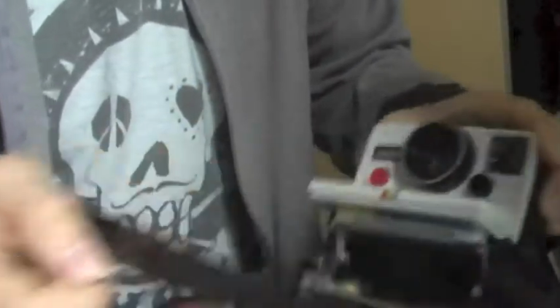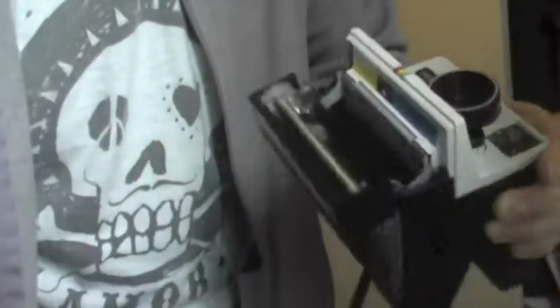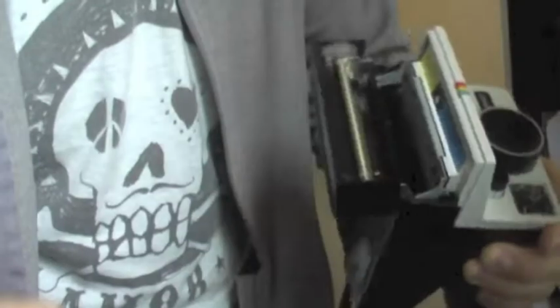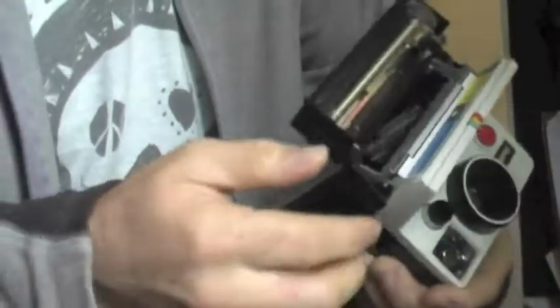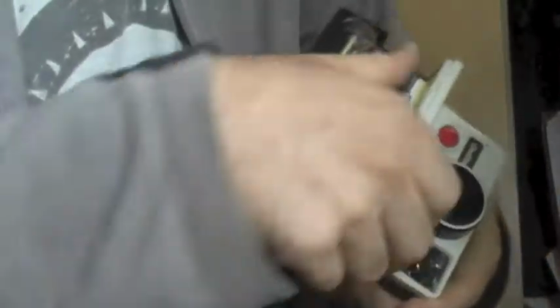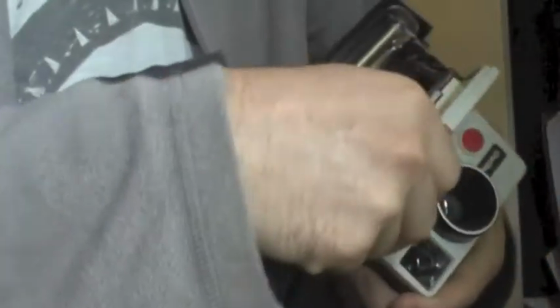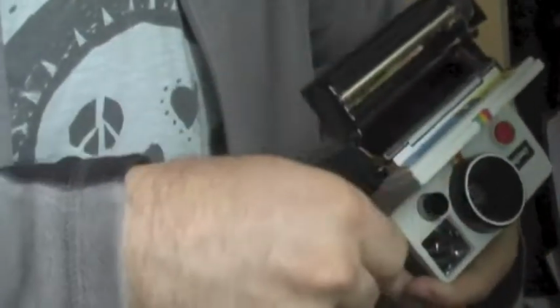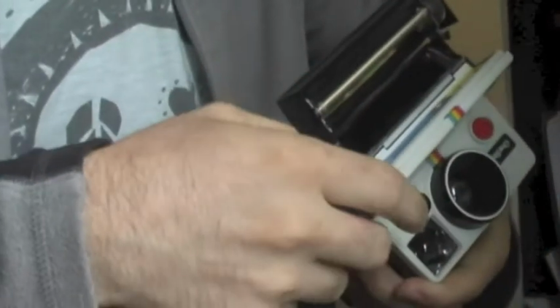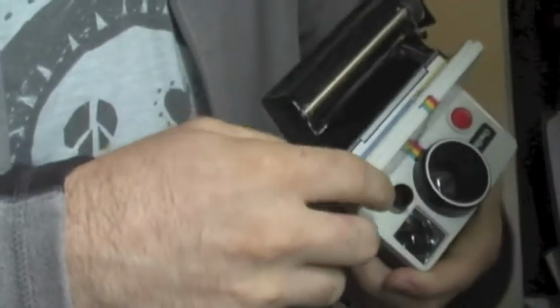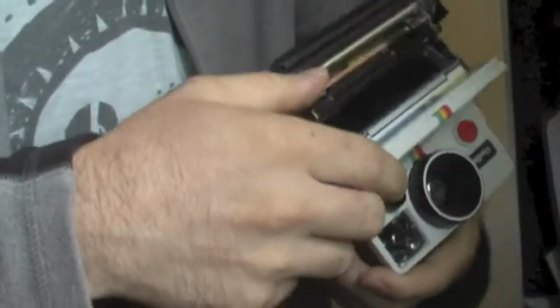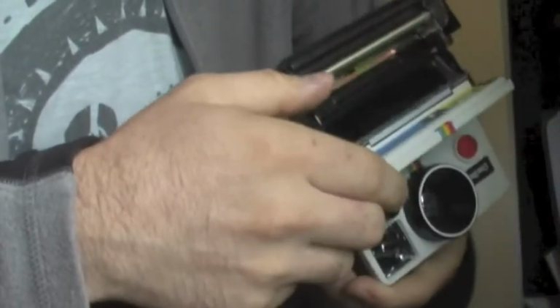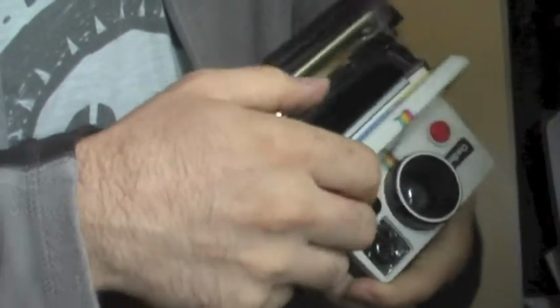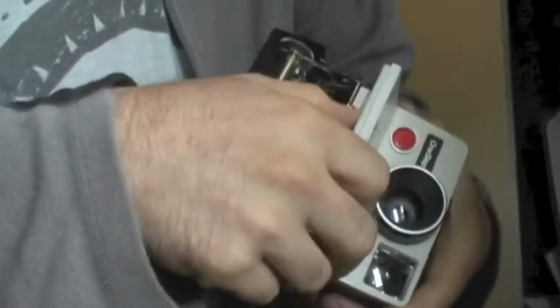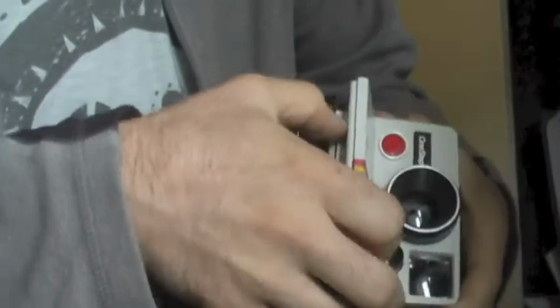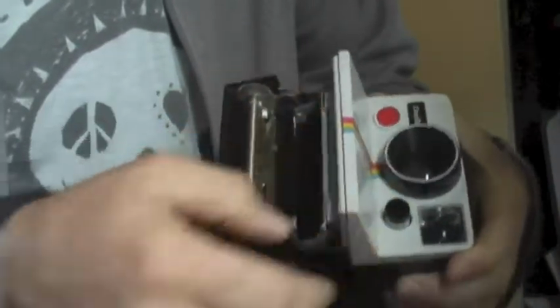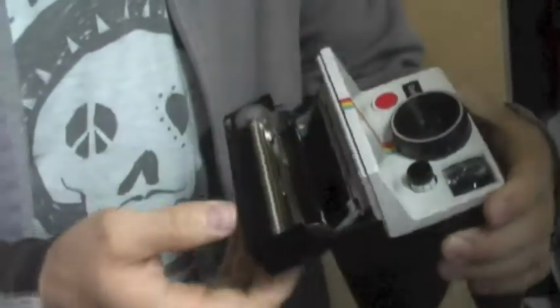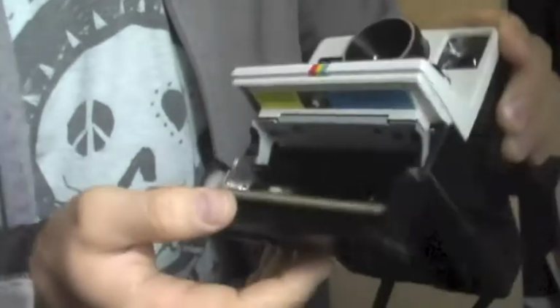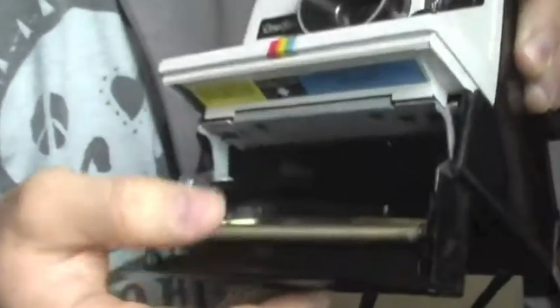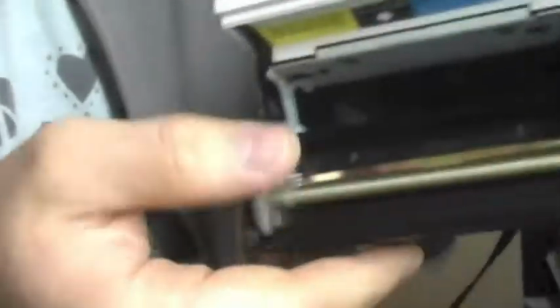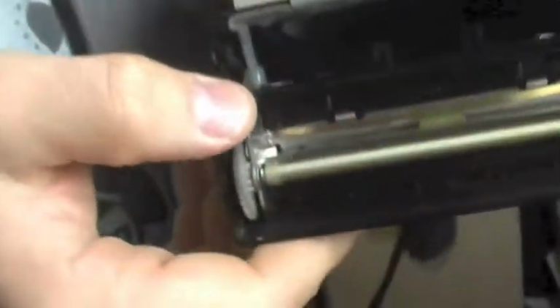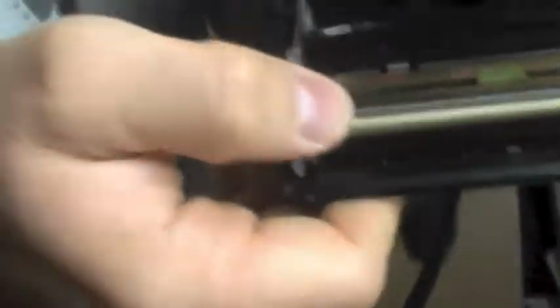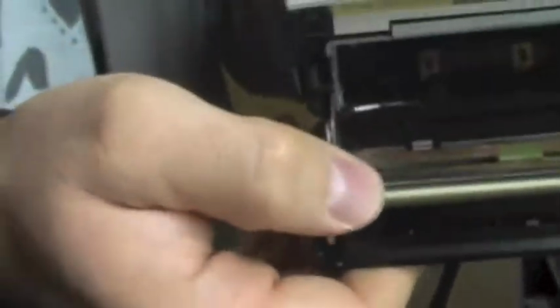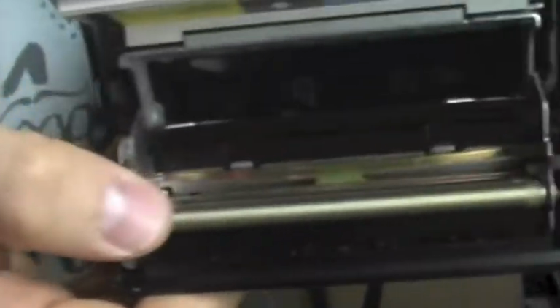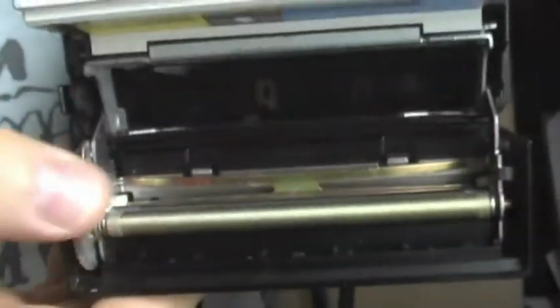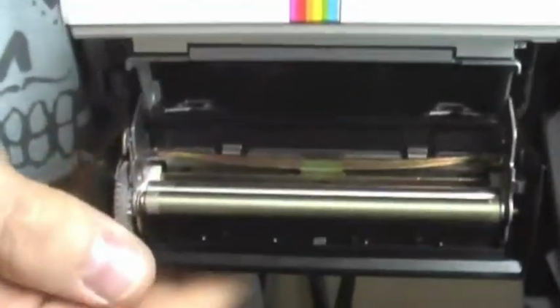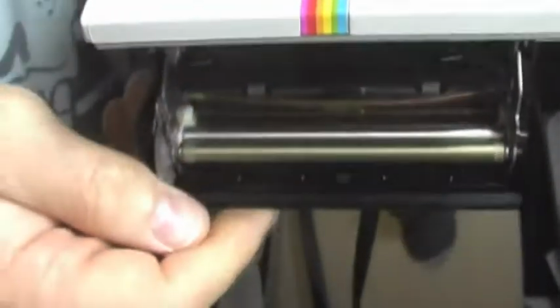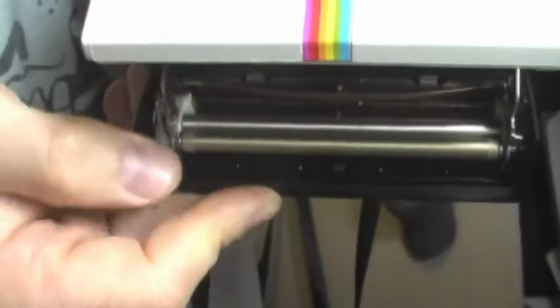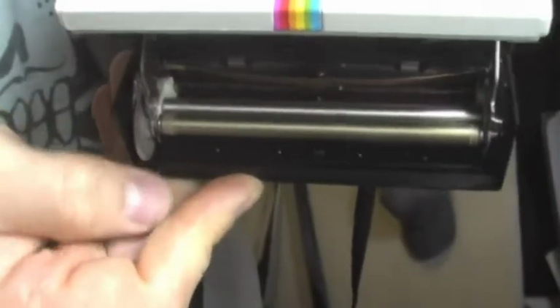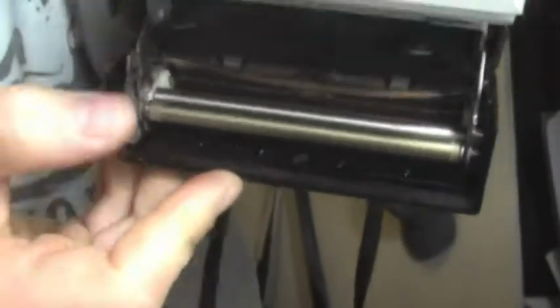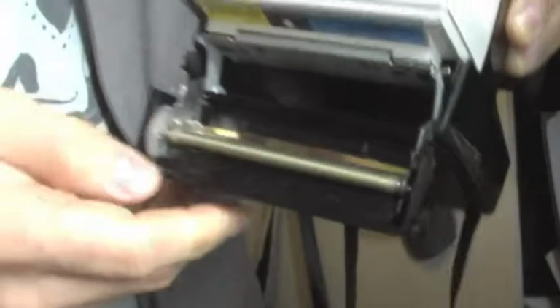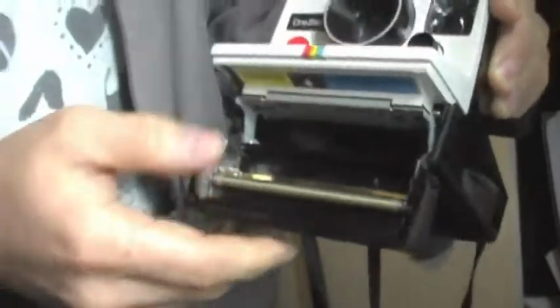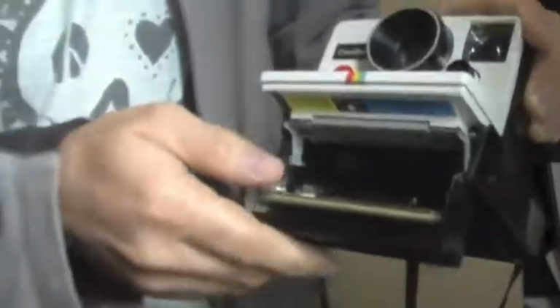I'm going to miss shooting on it. Other things come first. The rollers are nice and clean and slide really well.